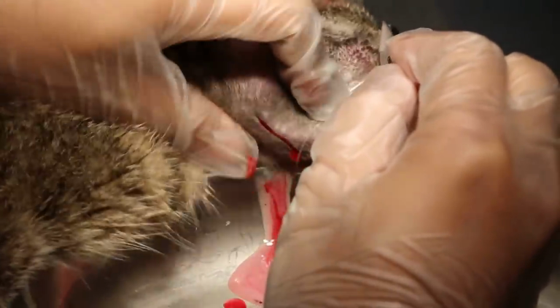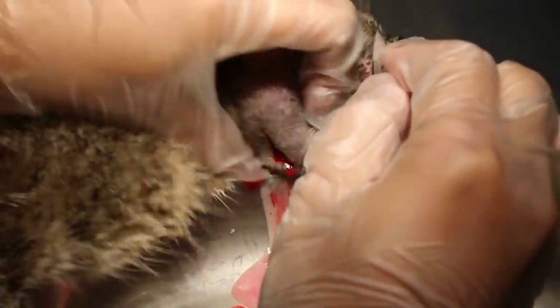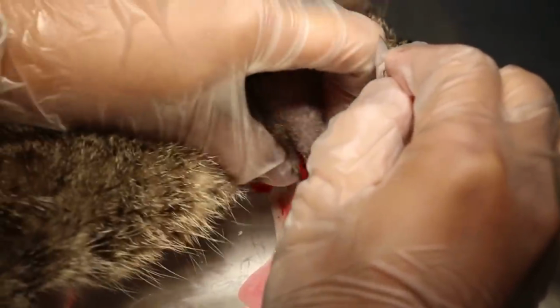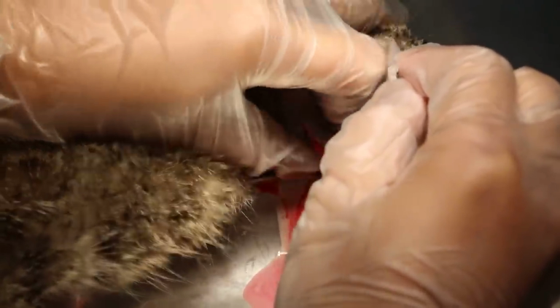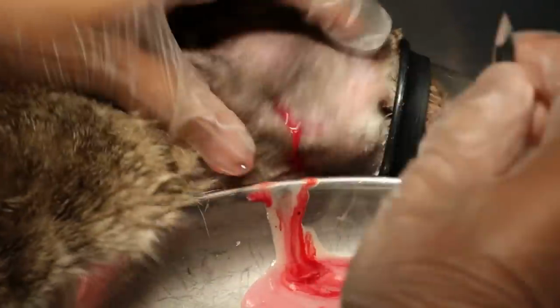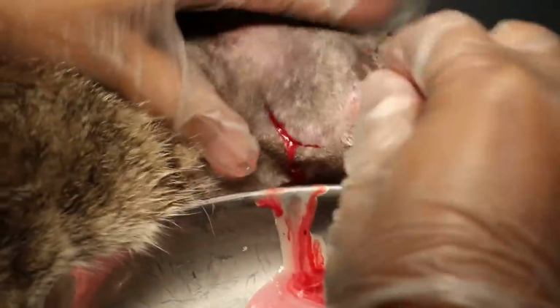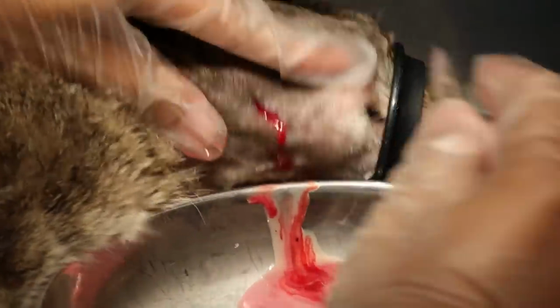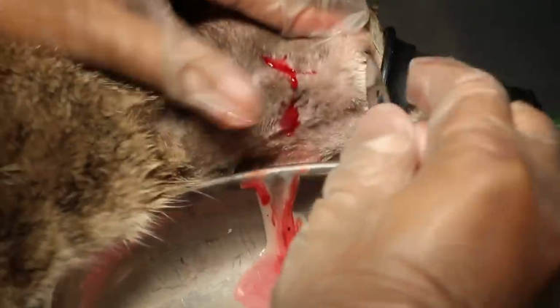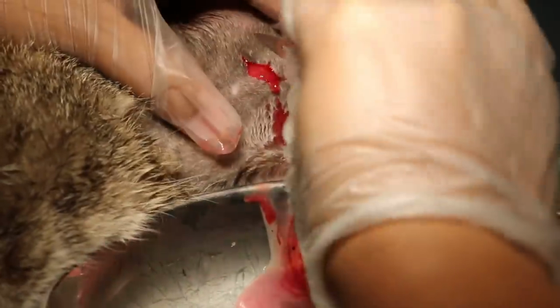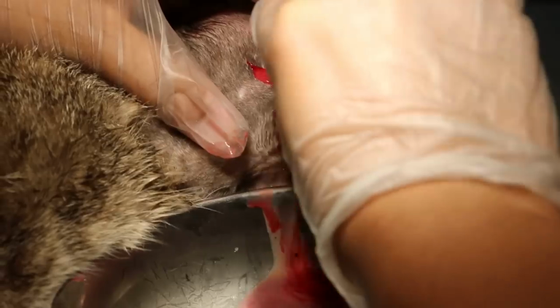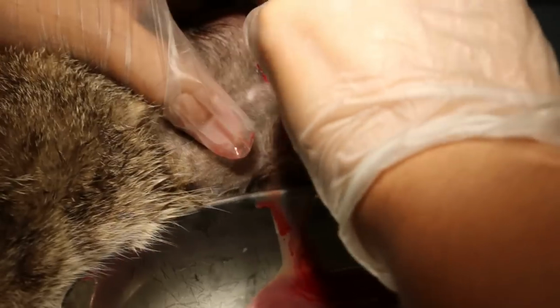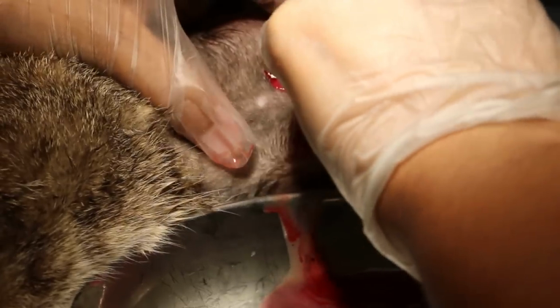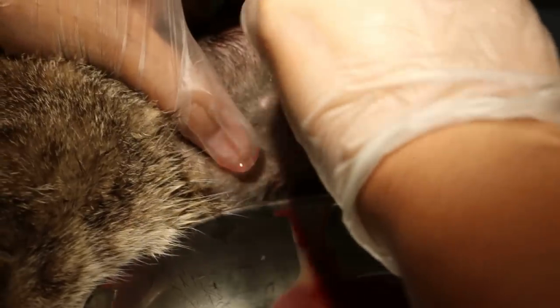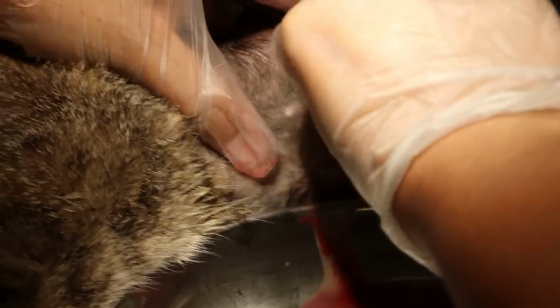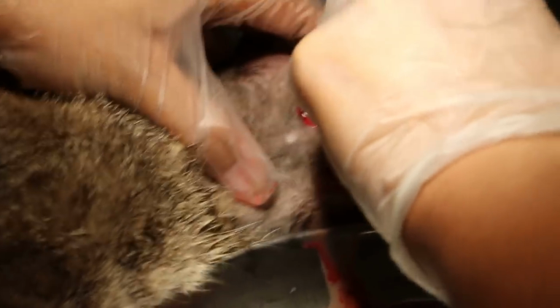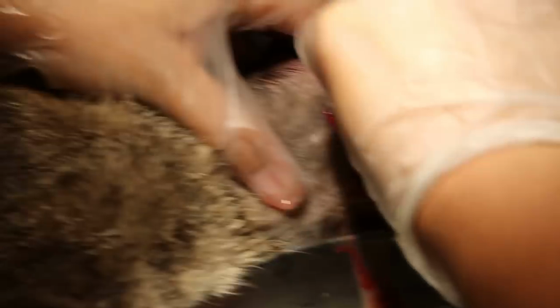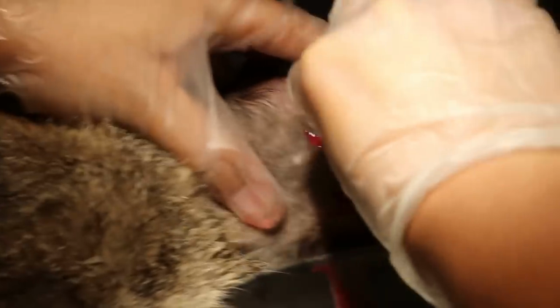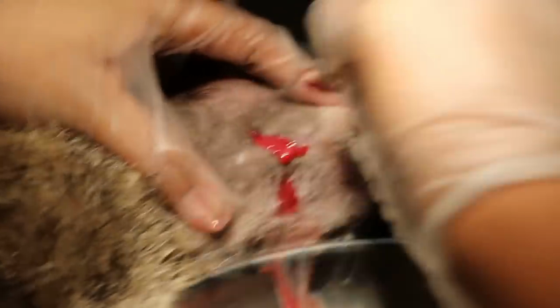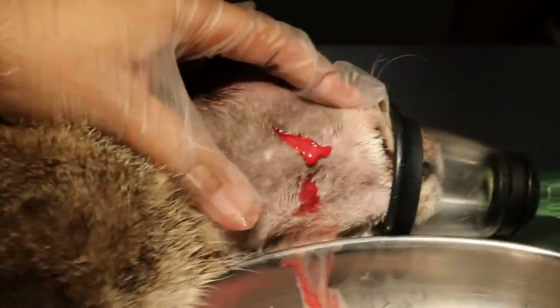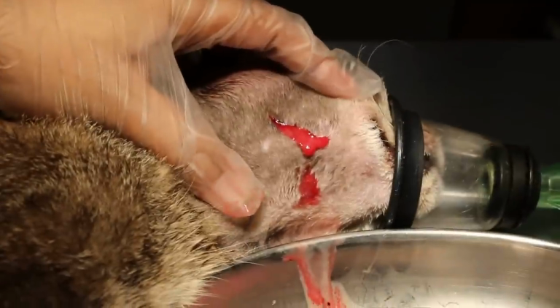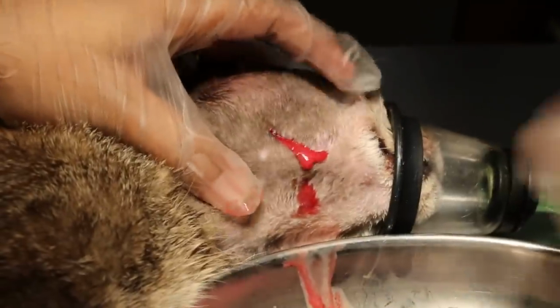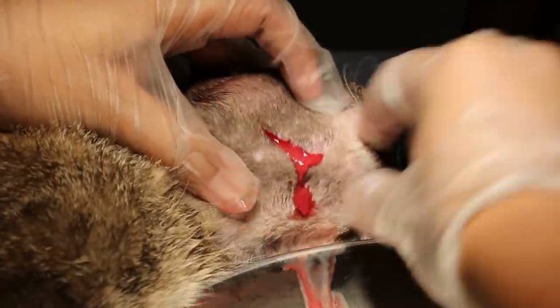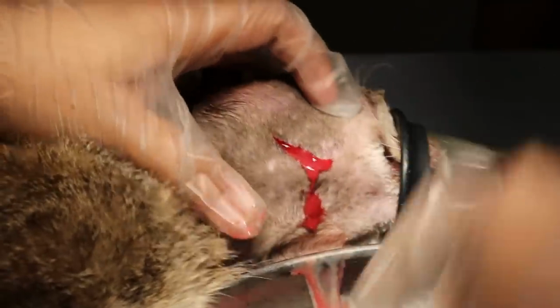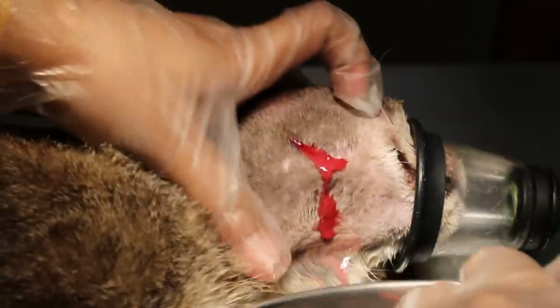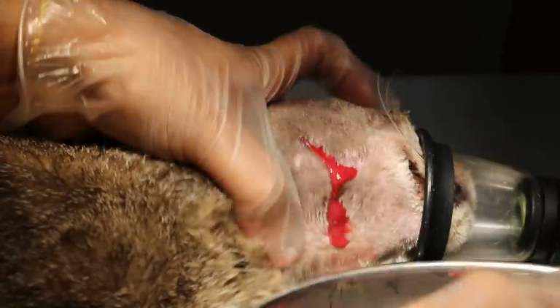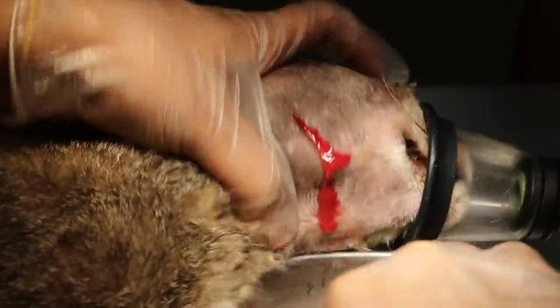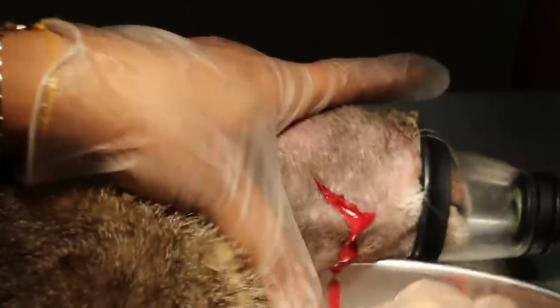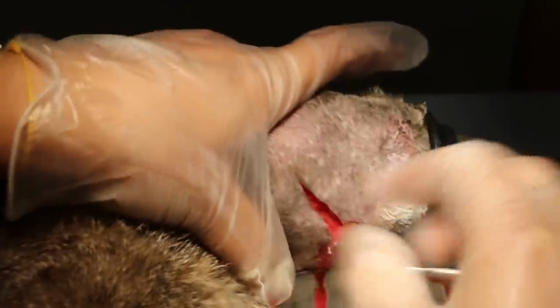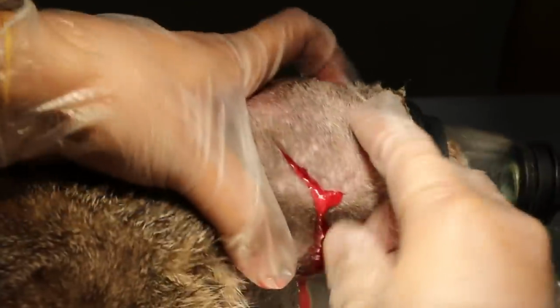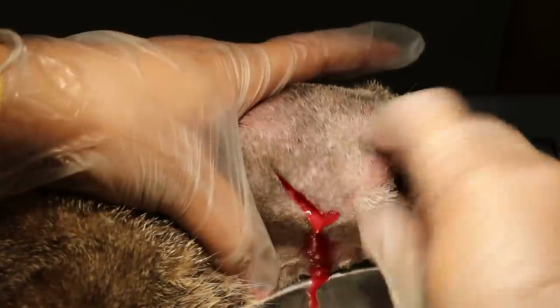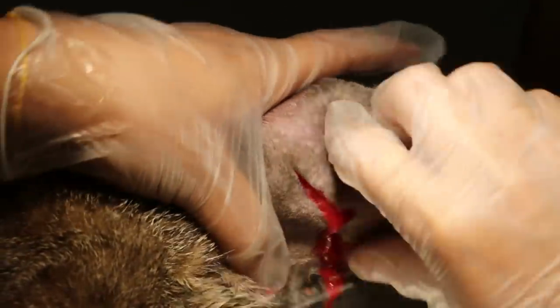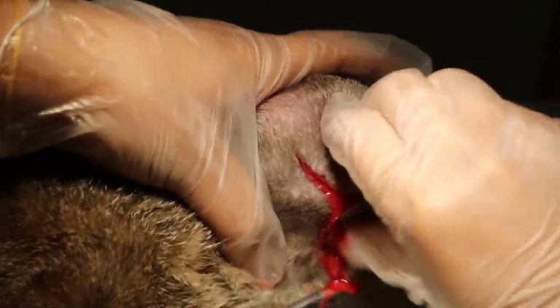We need a big cut so that all the pus comes out from inside. If not, the abscess will come back again. We'll cut from the top also.